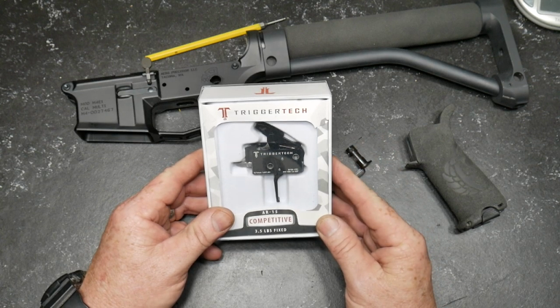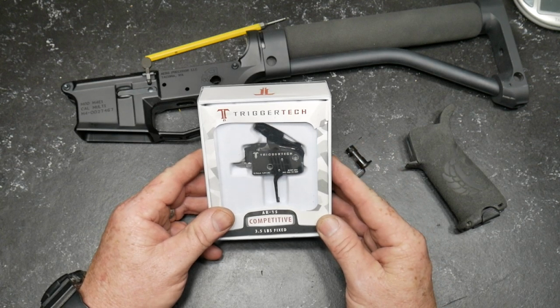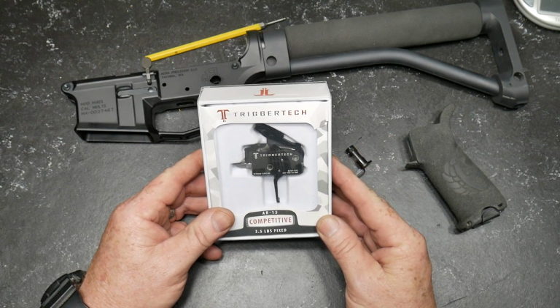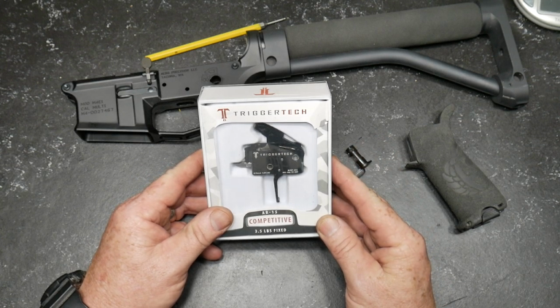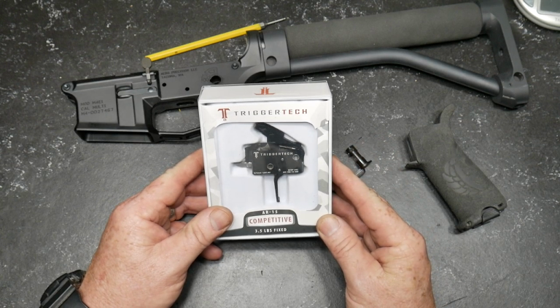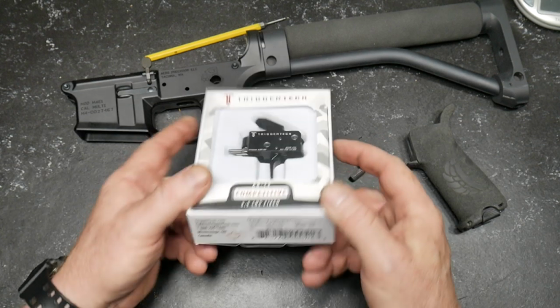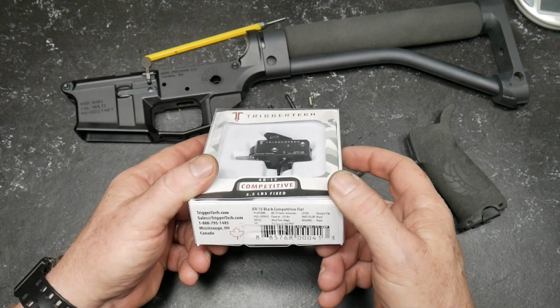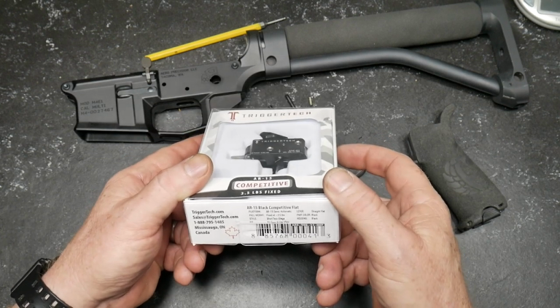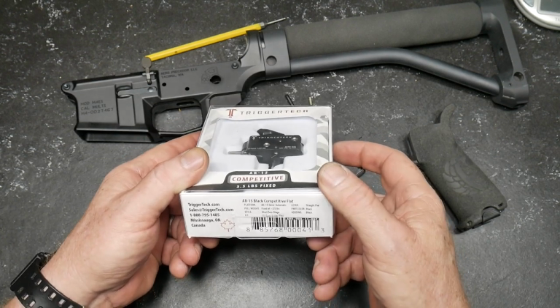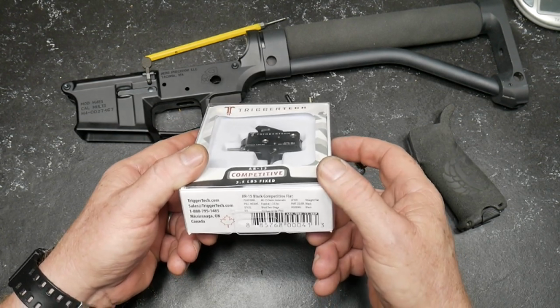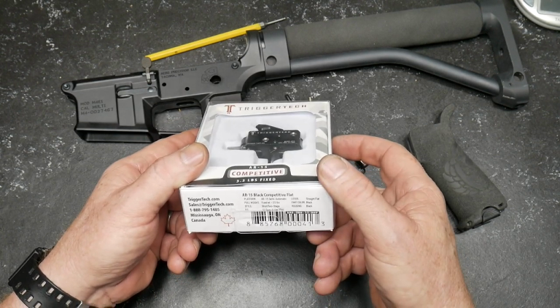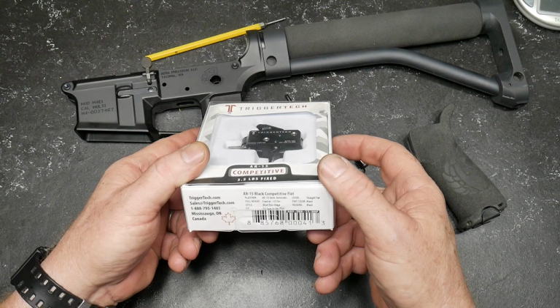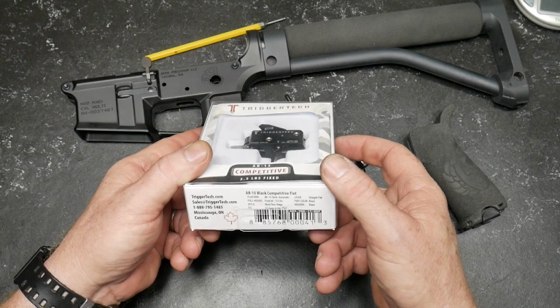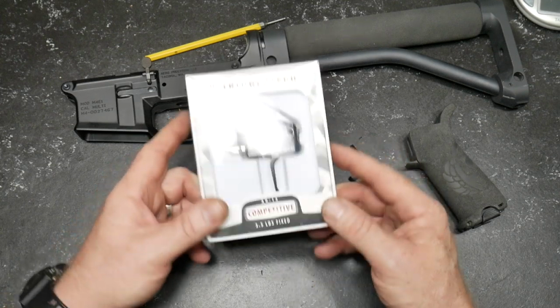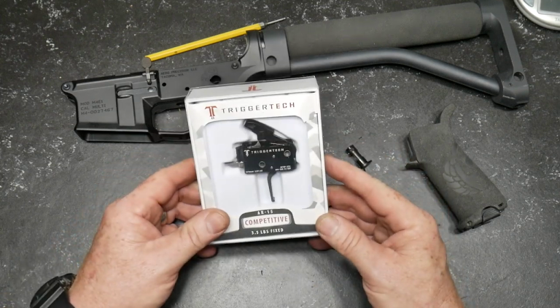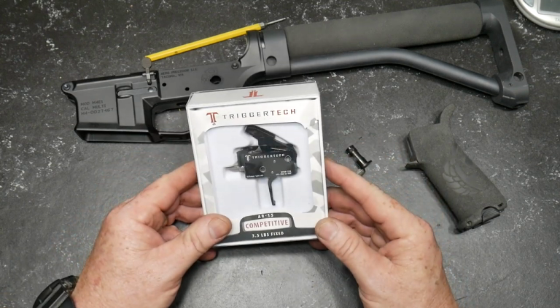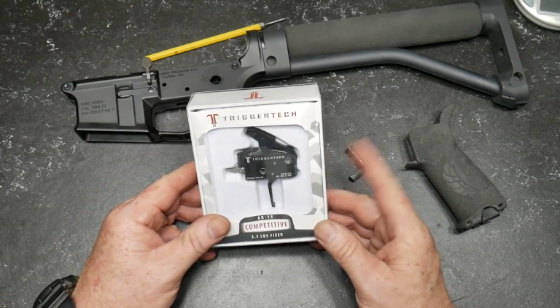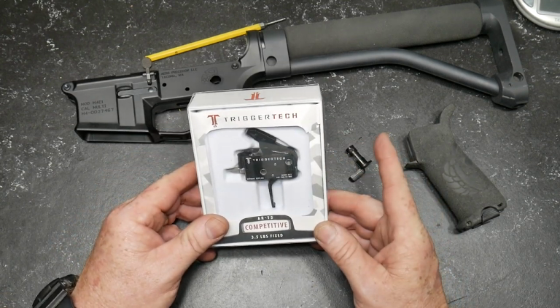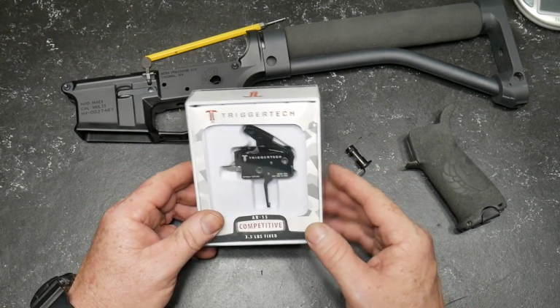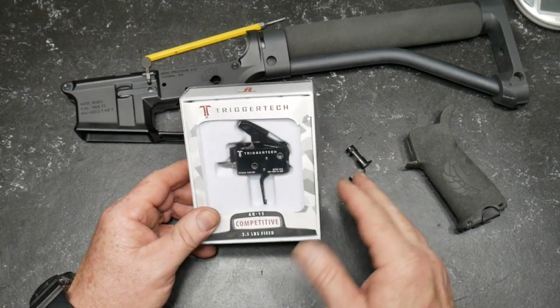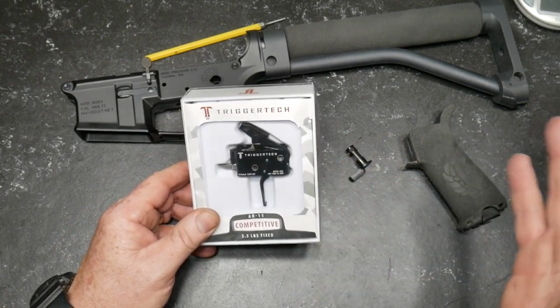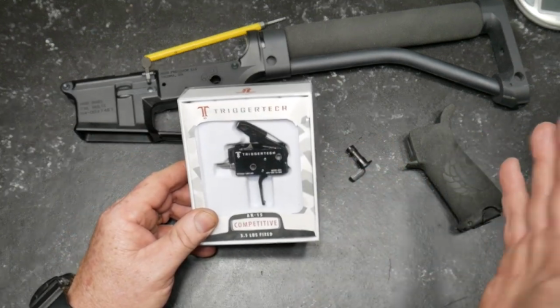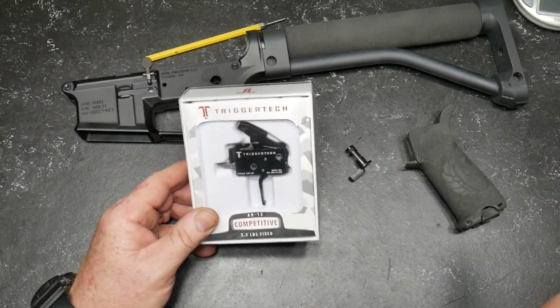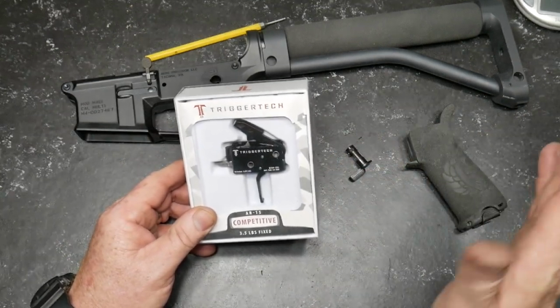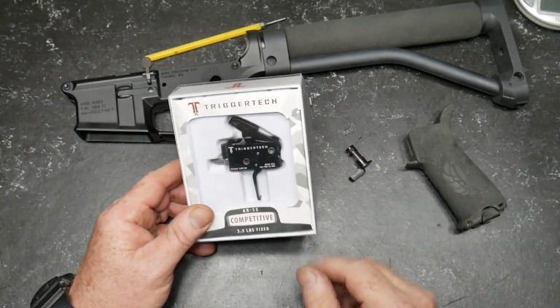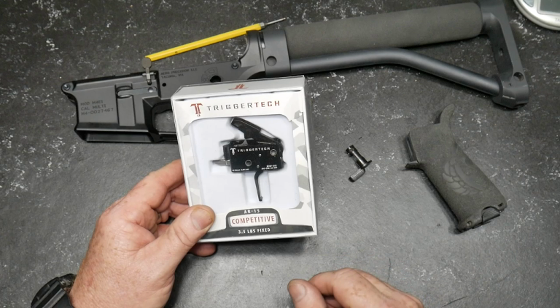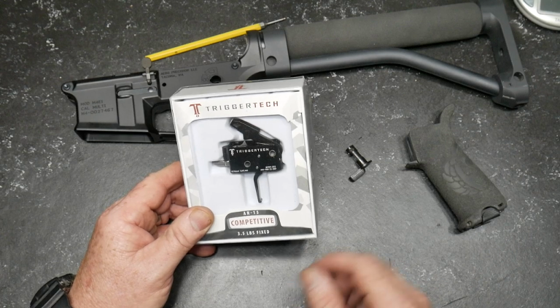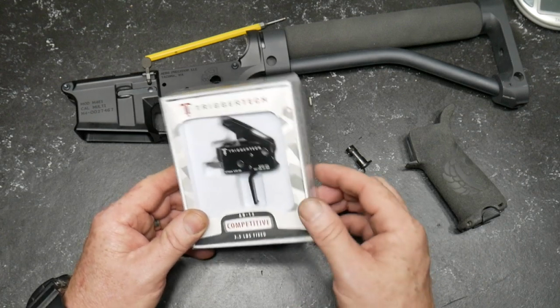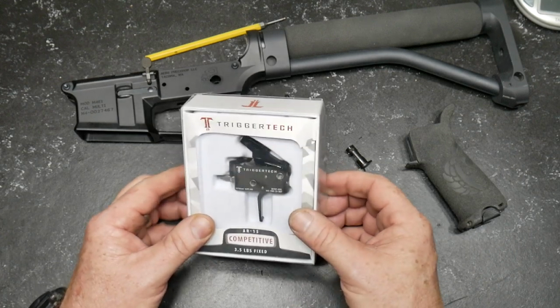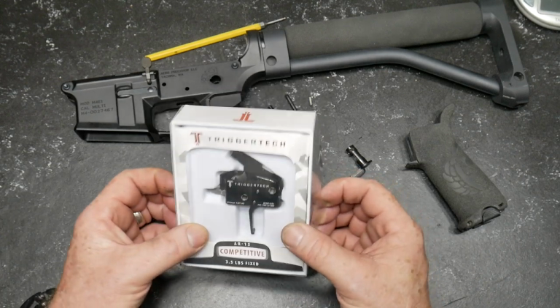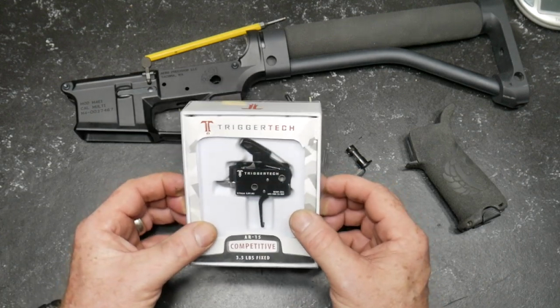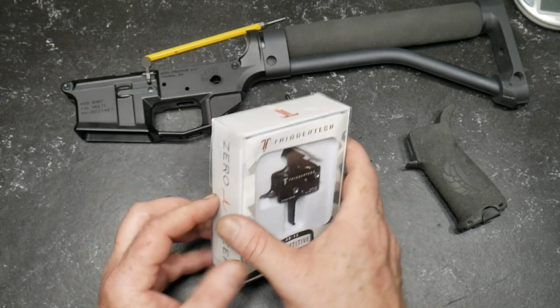It's actually a little less than three and a half pounds. I know because I've actually installed it on a rifle. But in any case, I just wanted to go over it. So it comes in a box just like this.